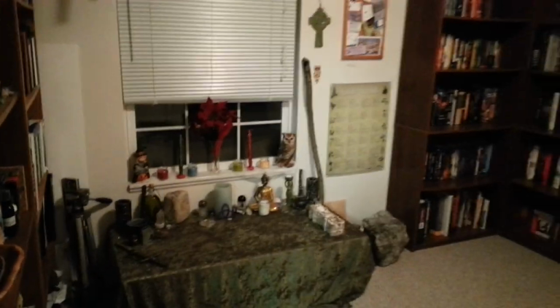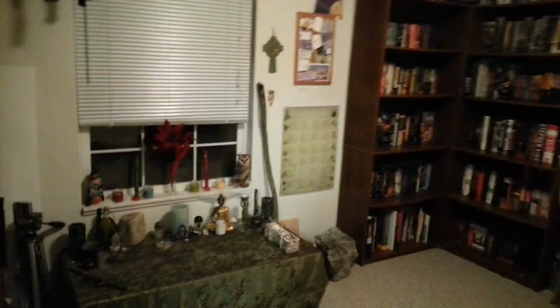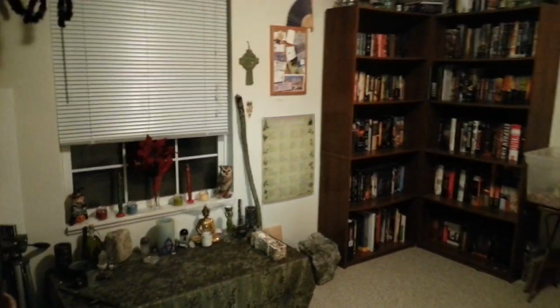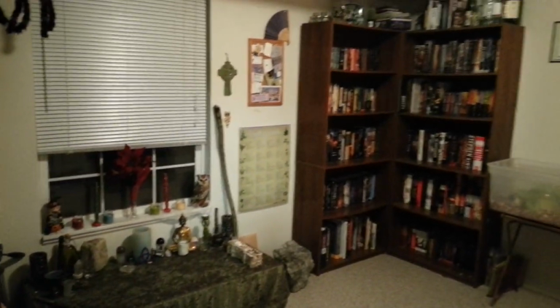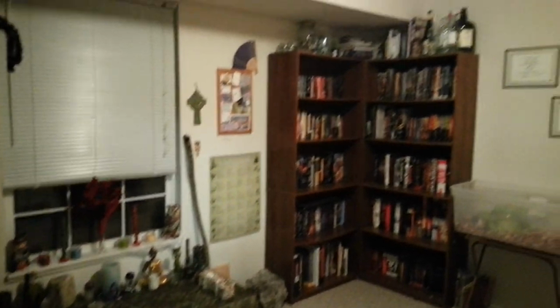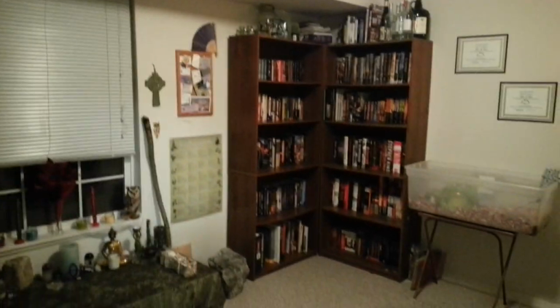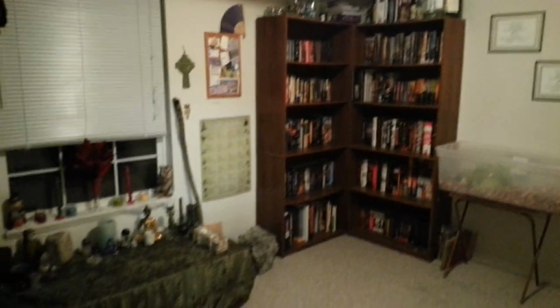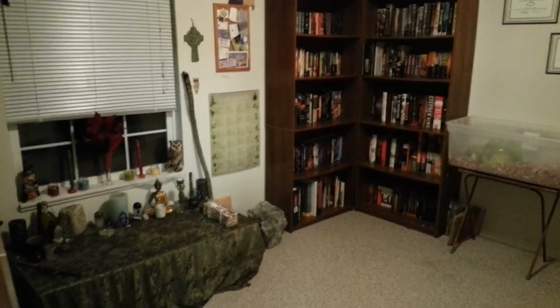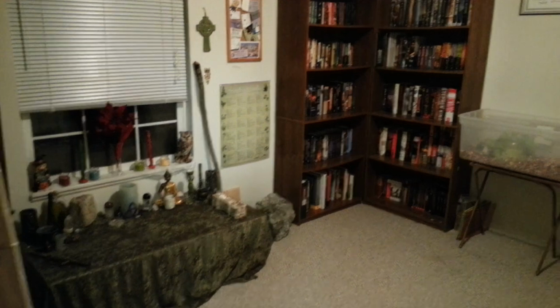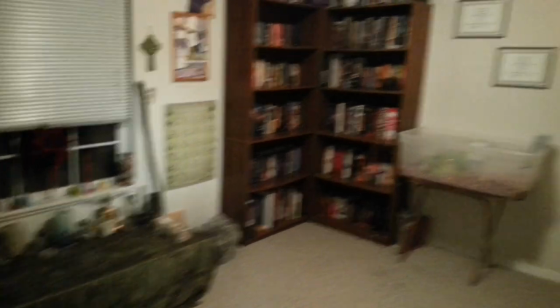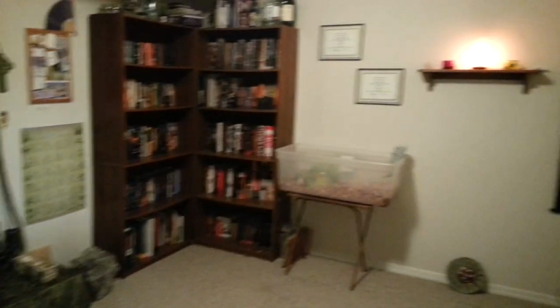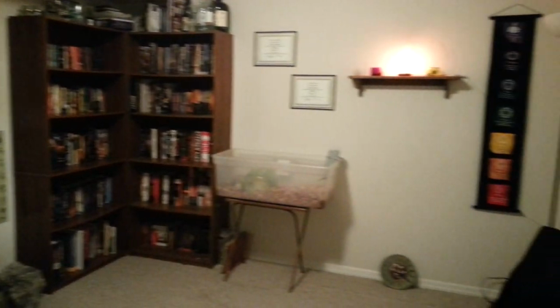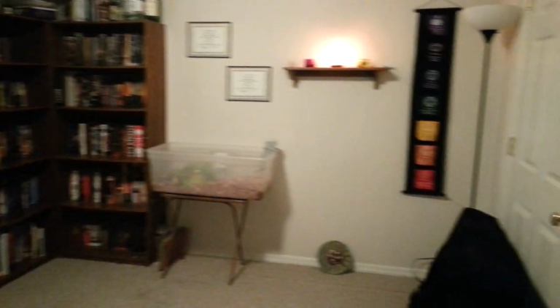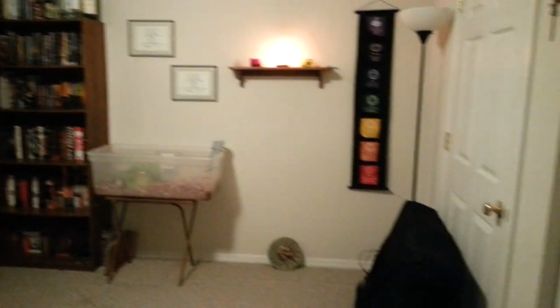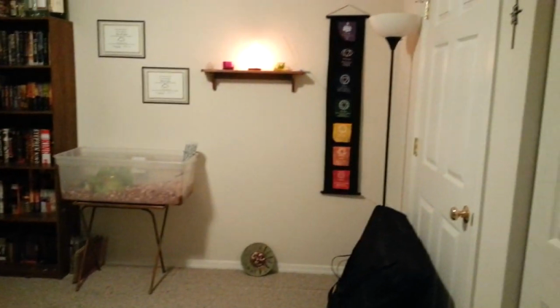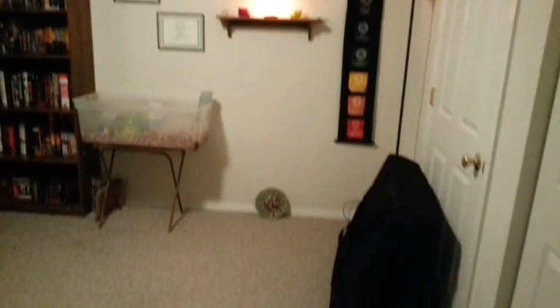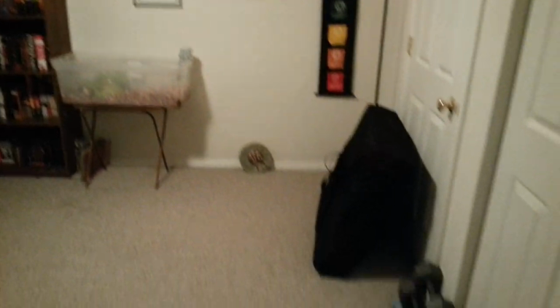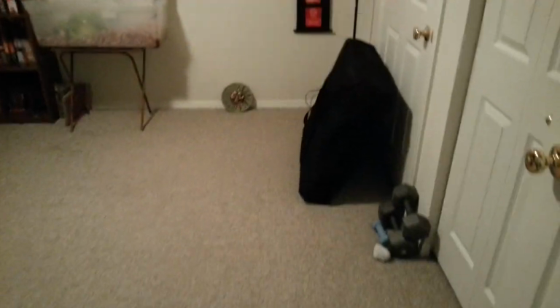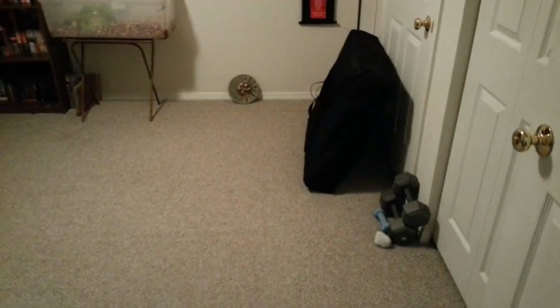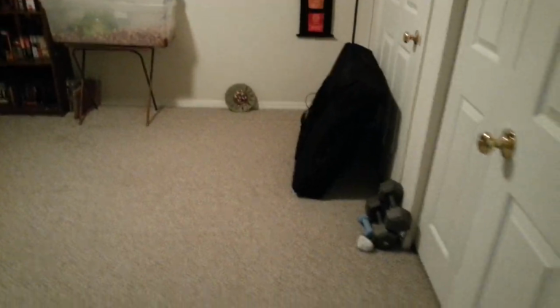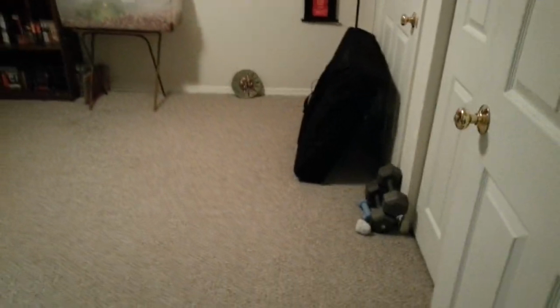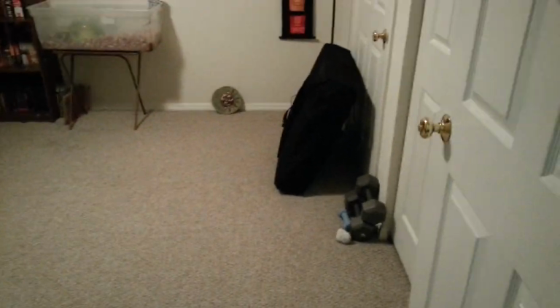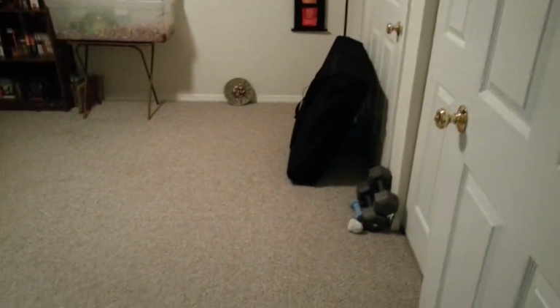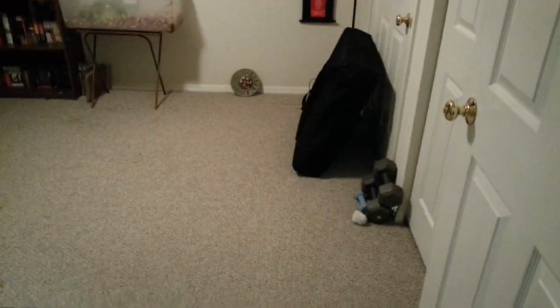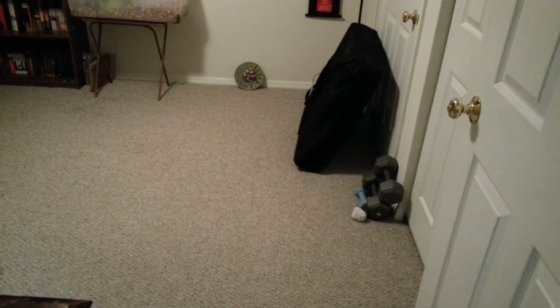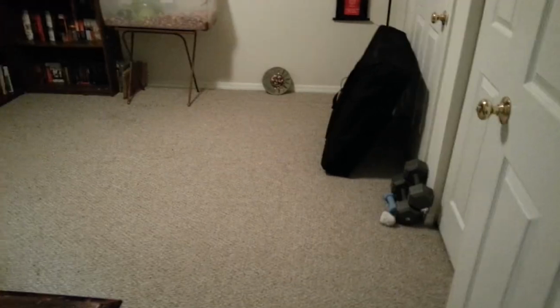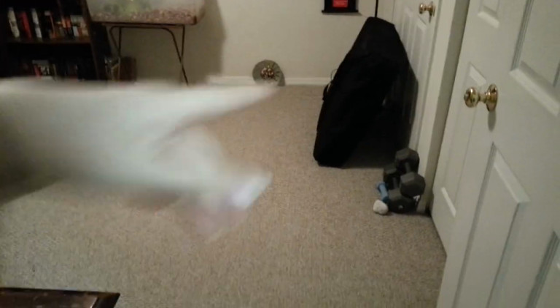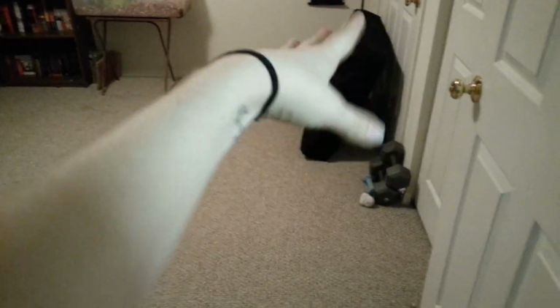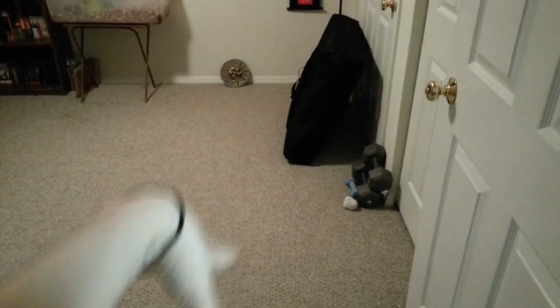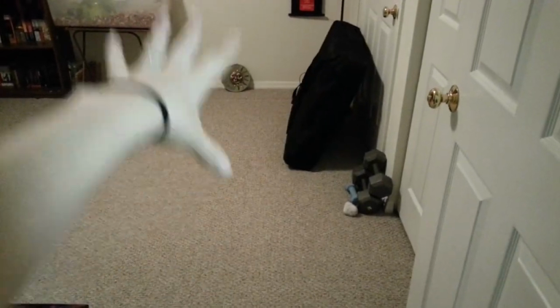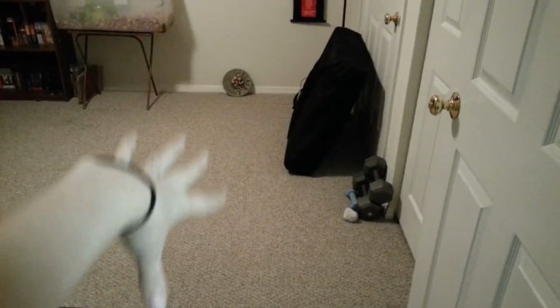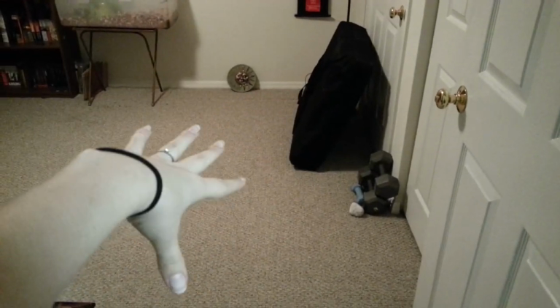I mean, for what it was — and you guys remember what it was — I think this turned out really well. And I'm really excited to get our massage table set up here.